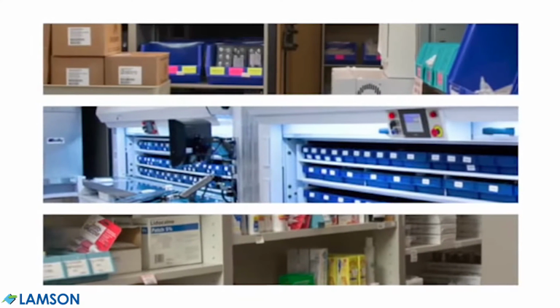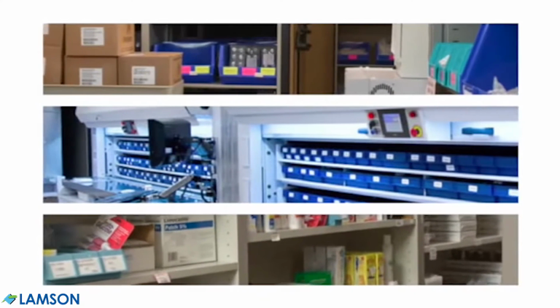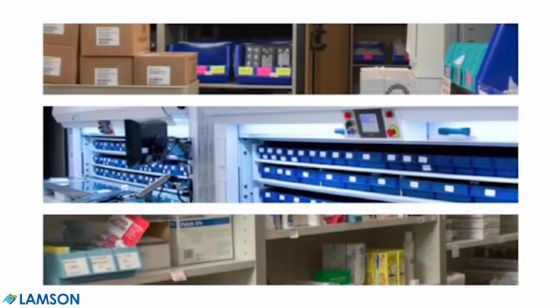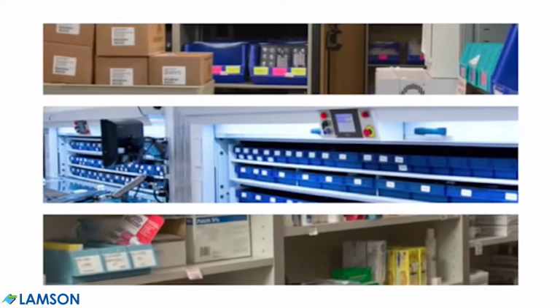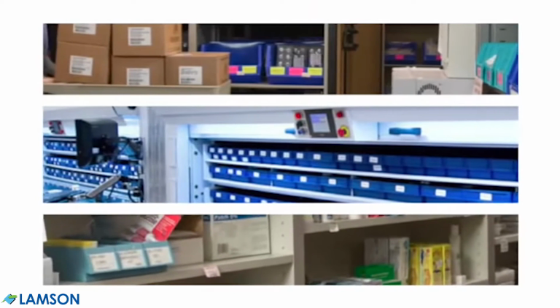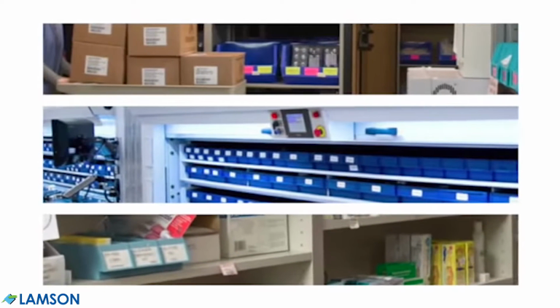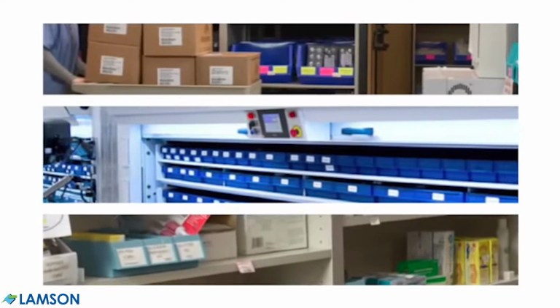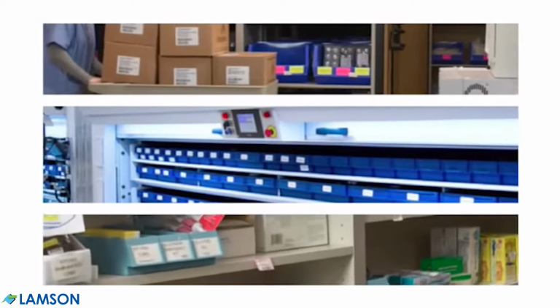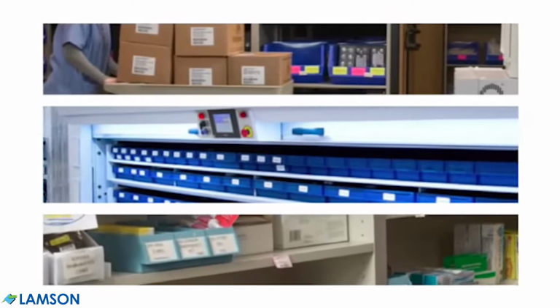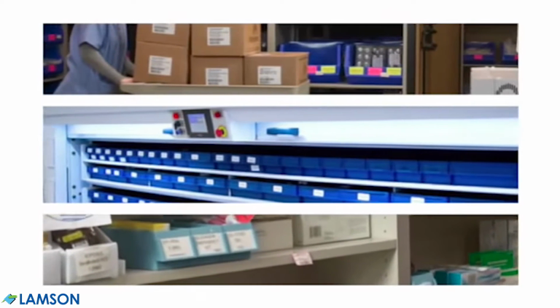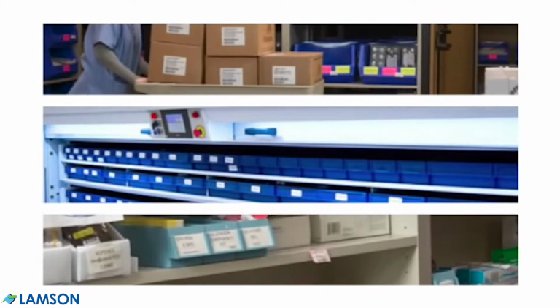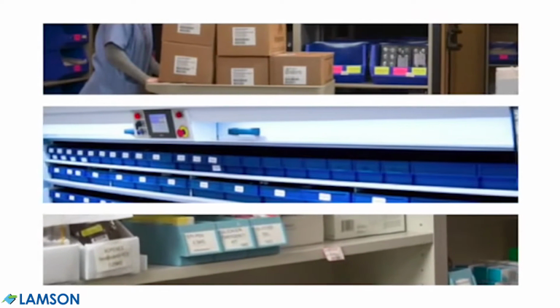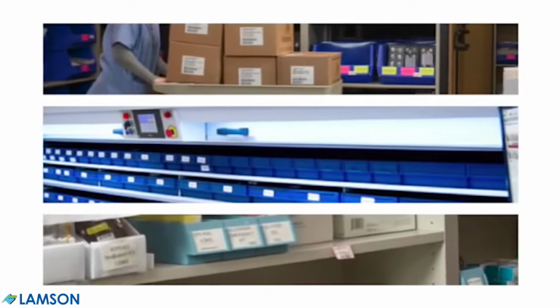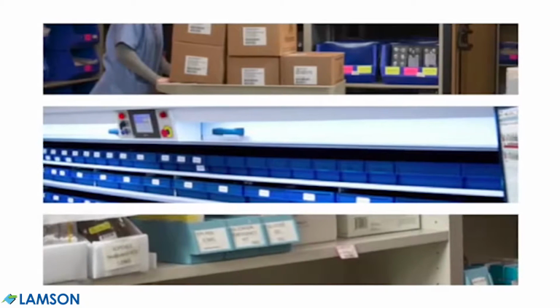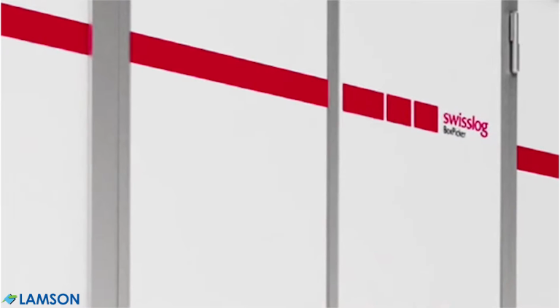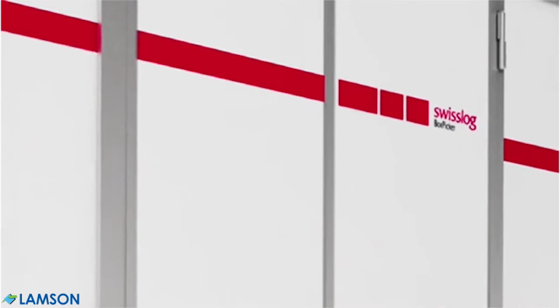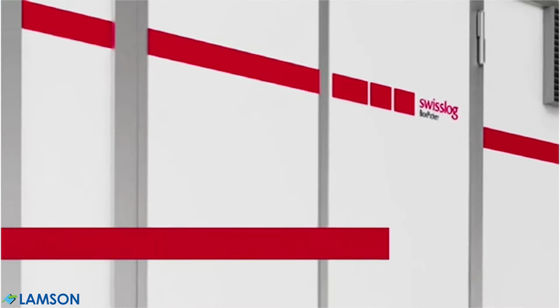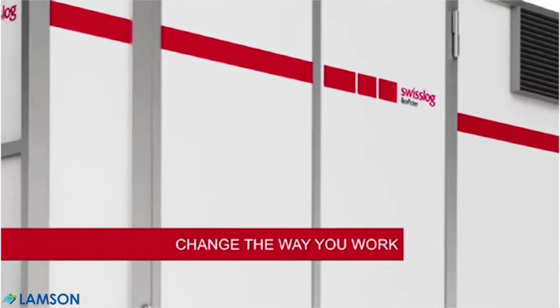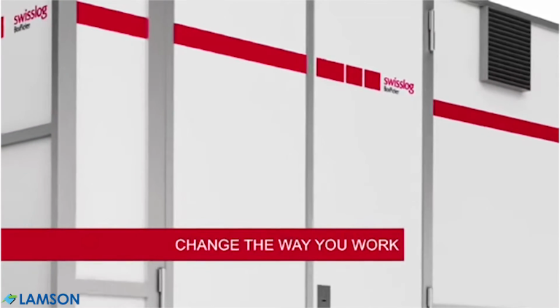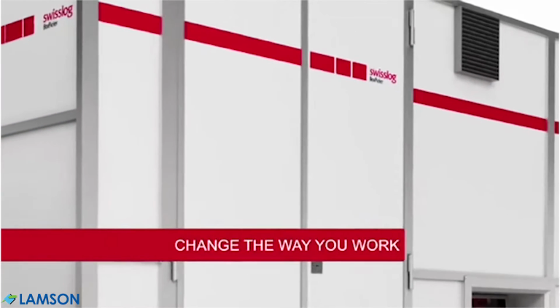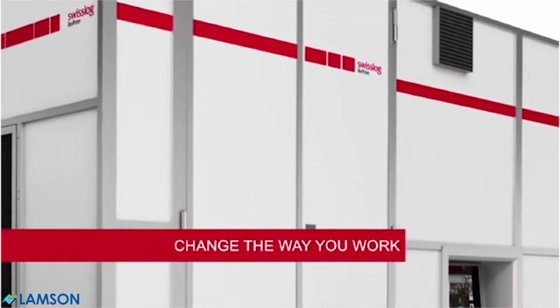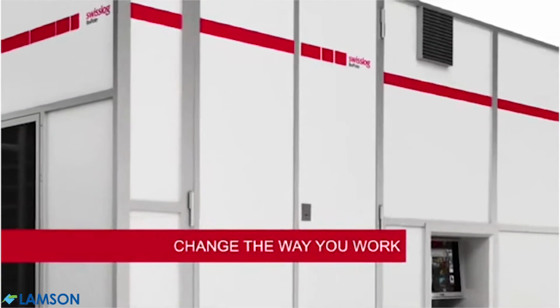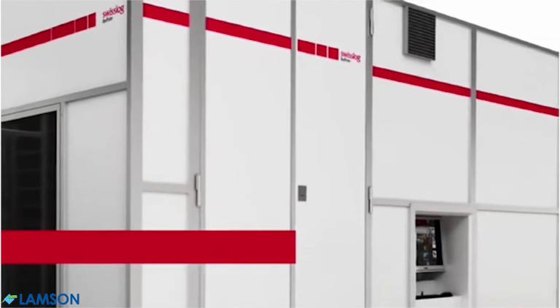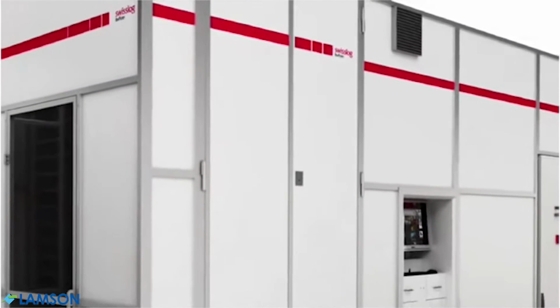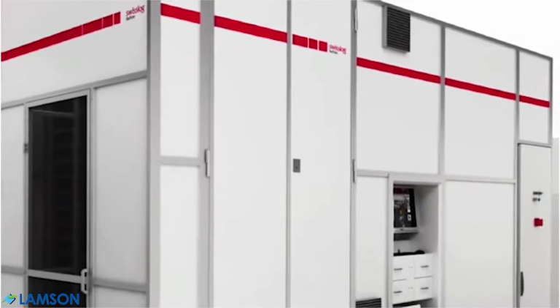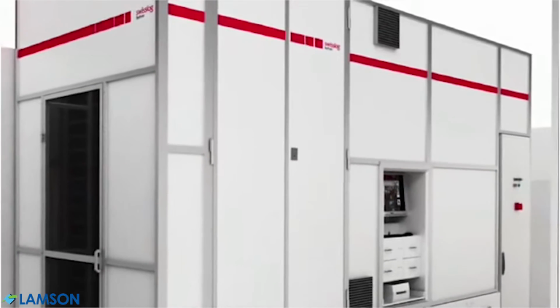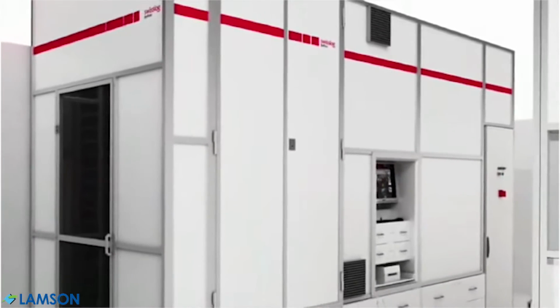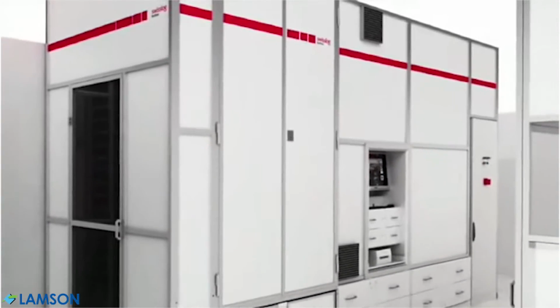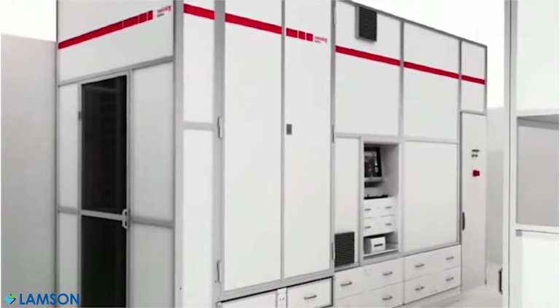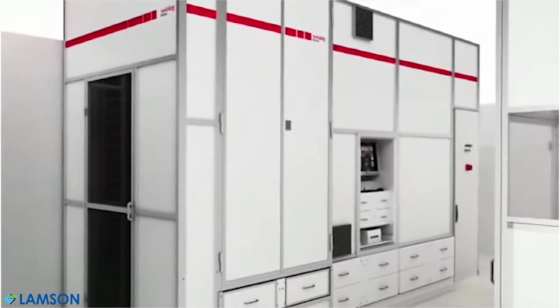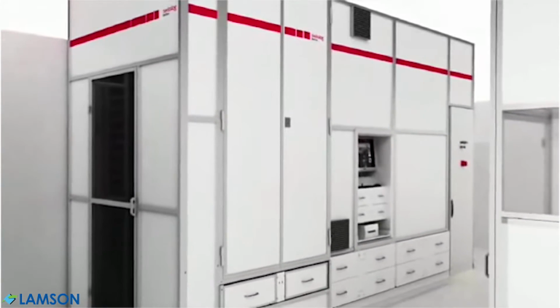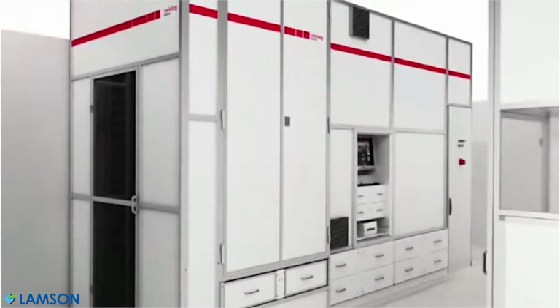Today's changing healthcare environment challenges providers to be more efficient without compromising patient care. Swisslog Healthcare Automation is changing the way you work by eliminating manual processes, improving workflows, and reducing the opportunity for error.